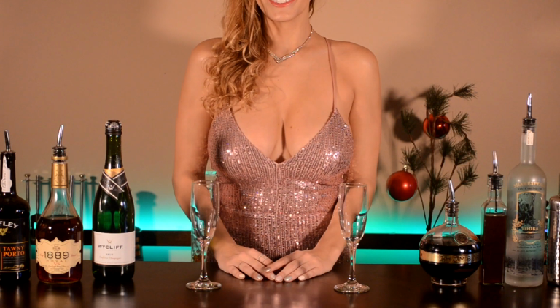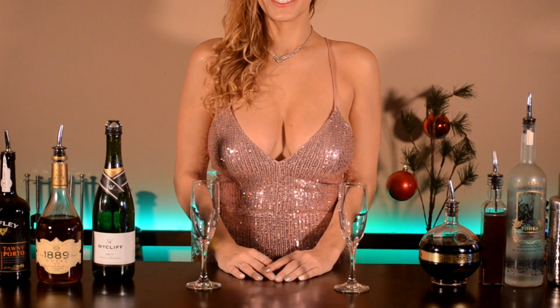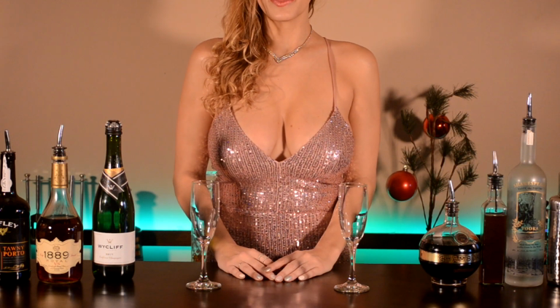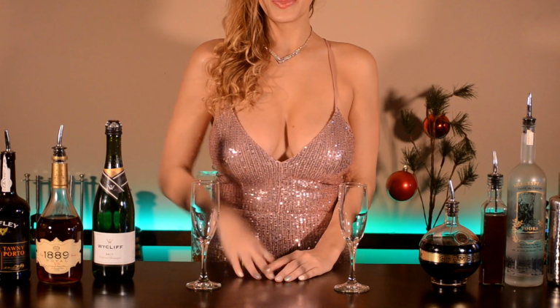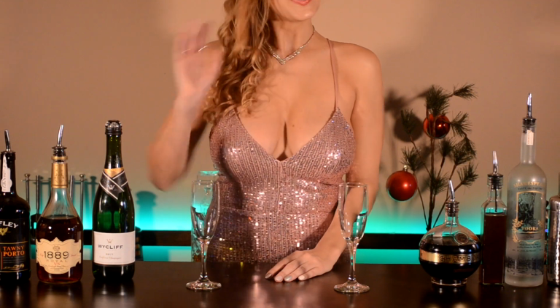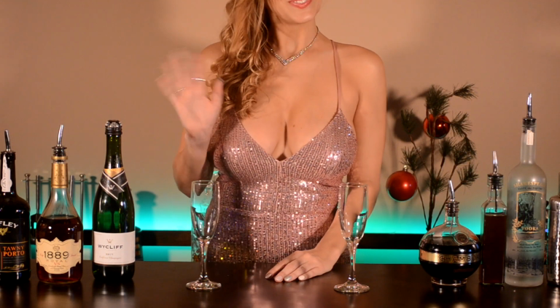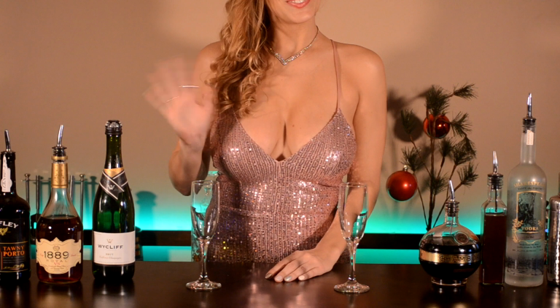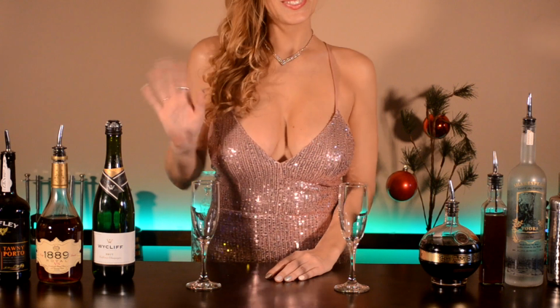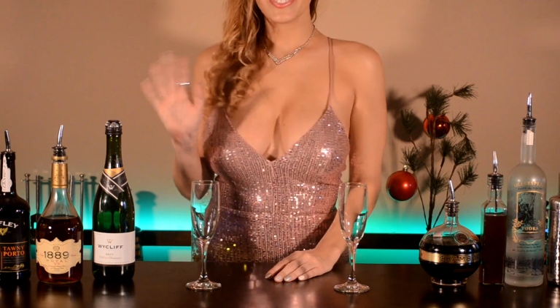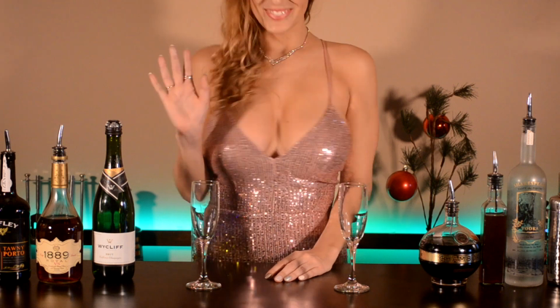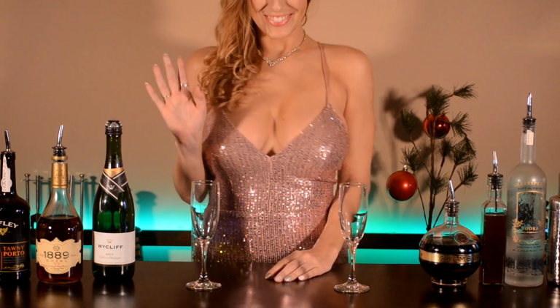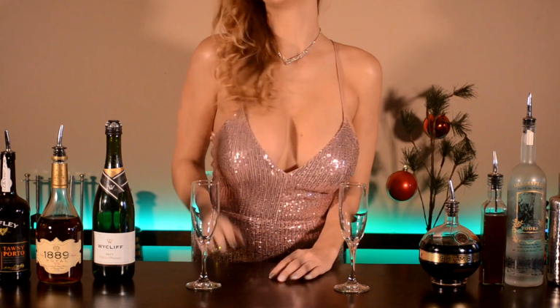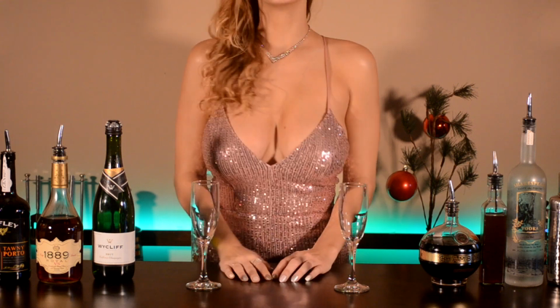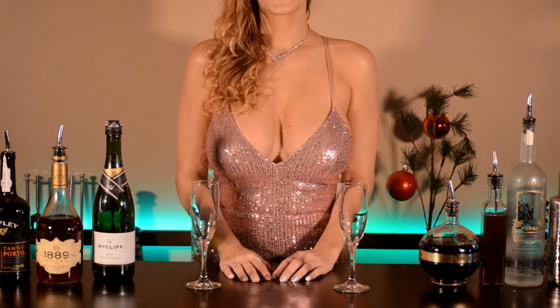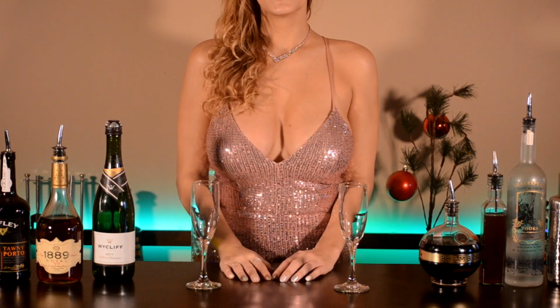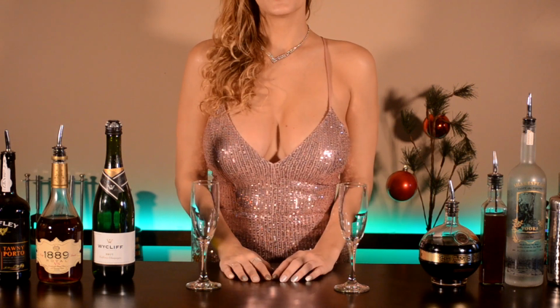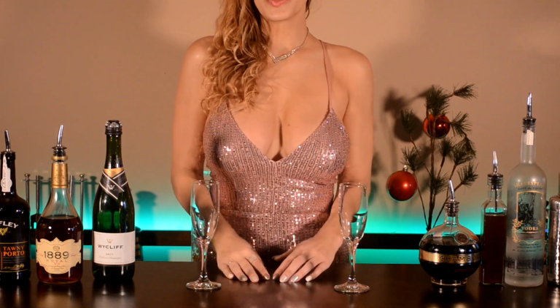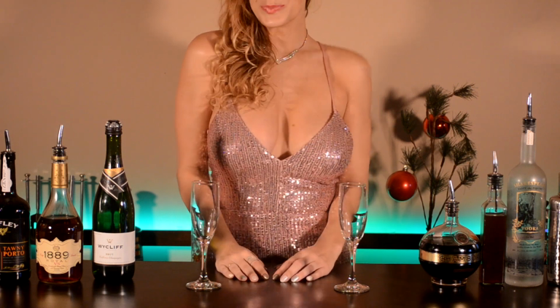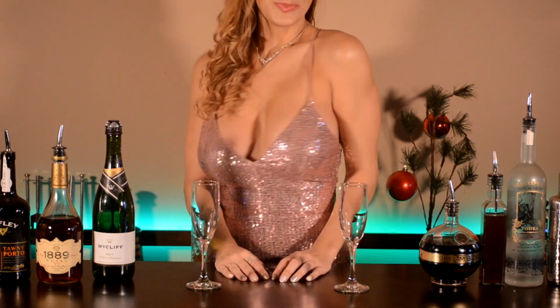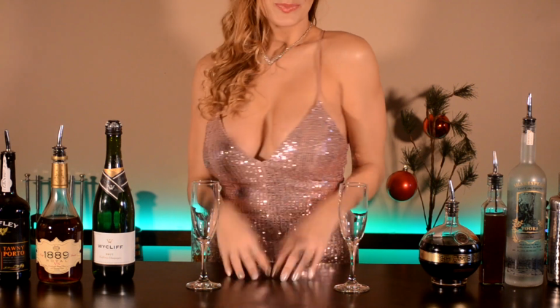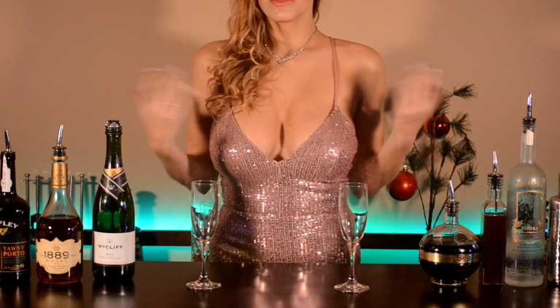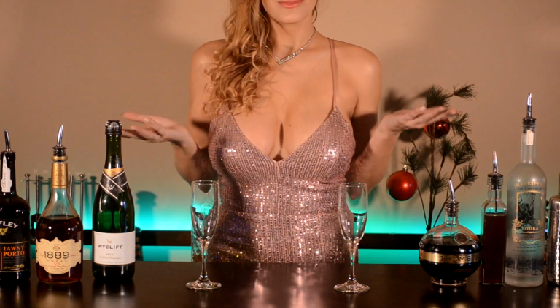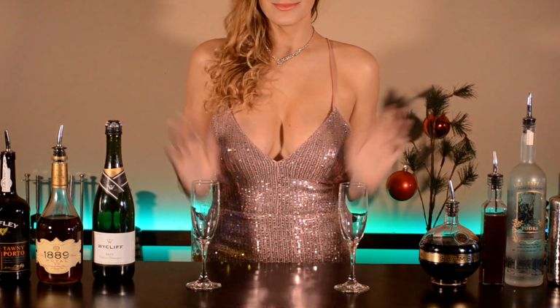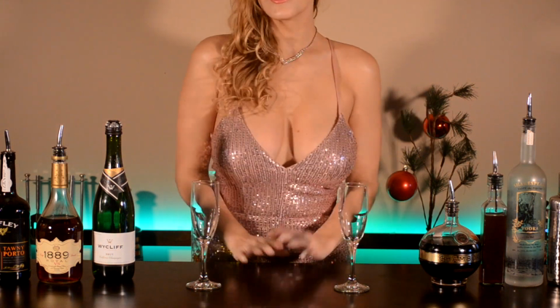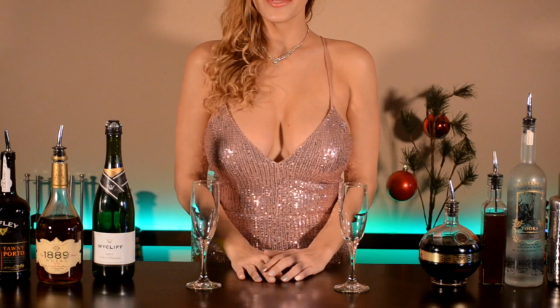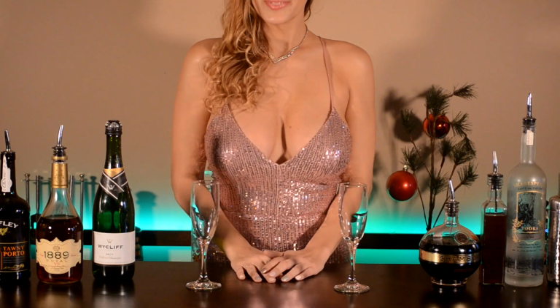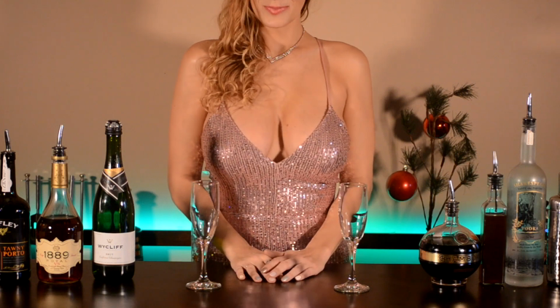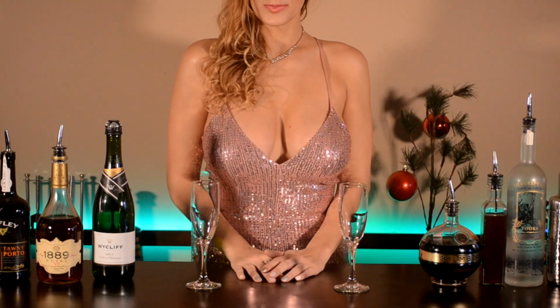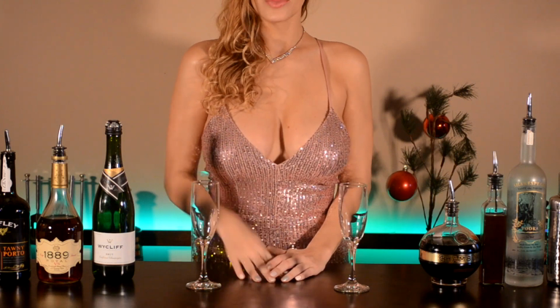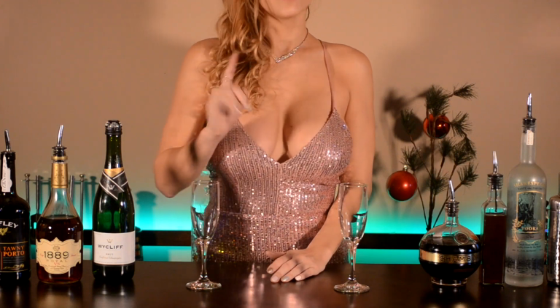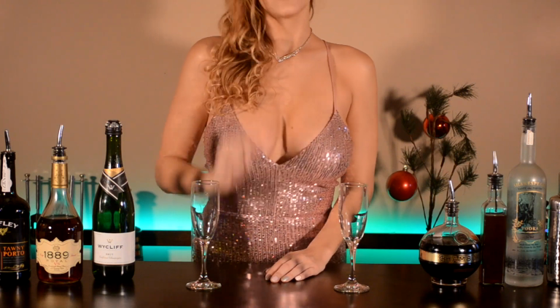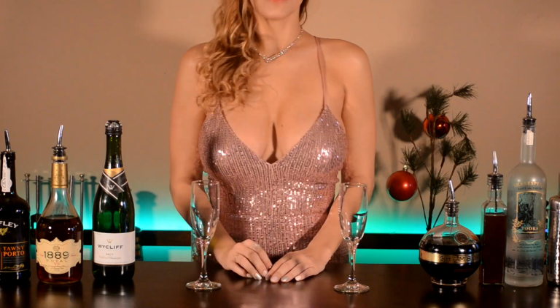Welcome back to the Busty Bartender. If you're watching this video, that means you have survived 2020, and we here would like to congratulate you on making it this far.